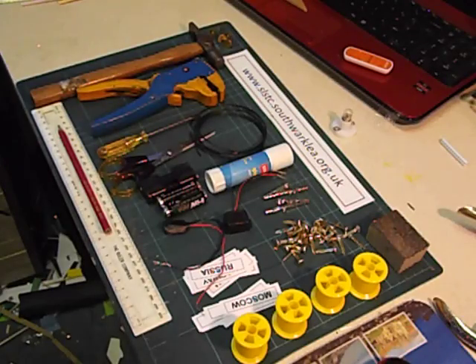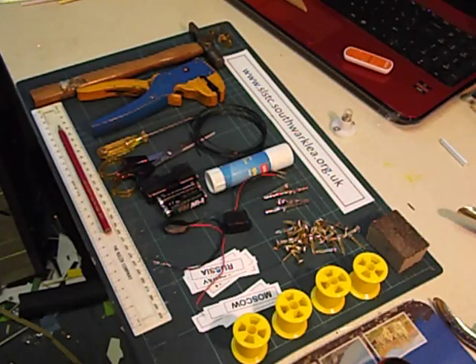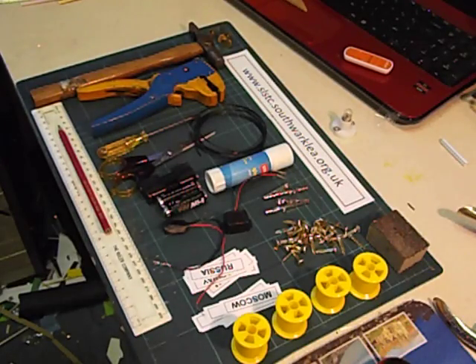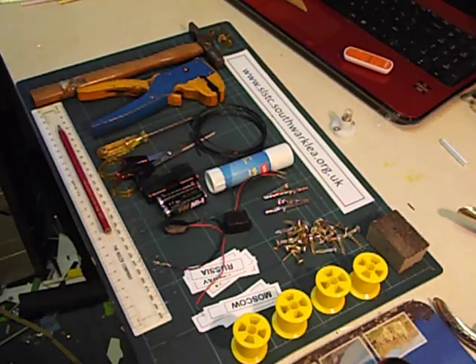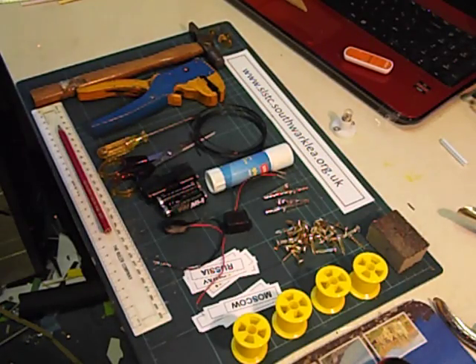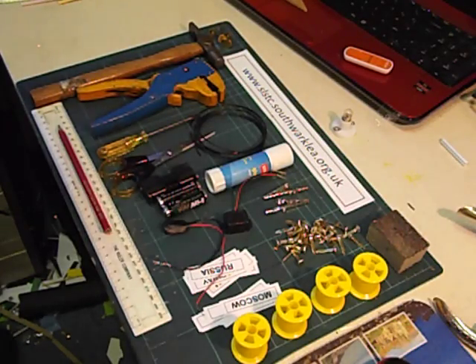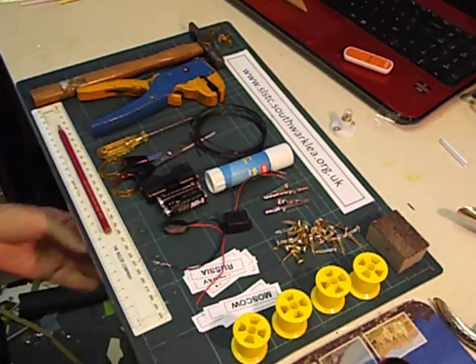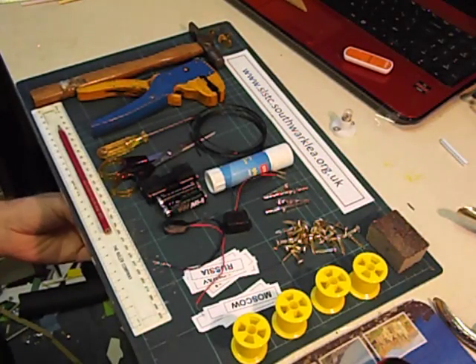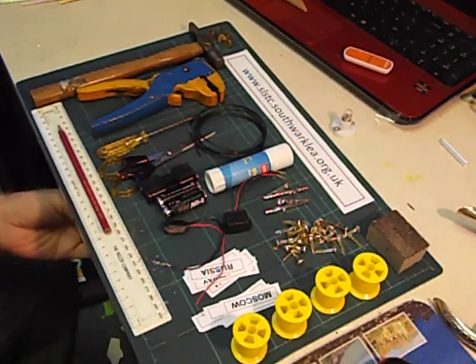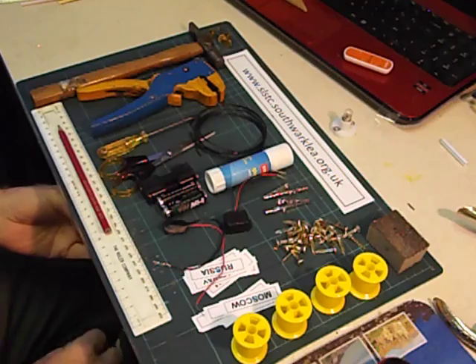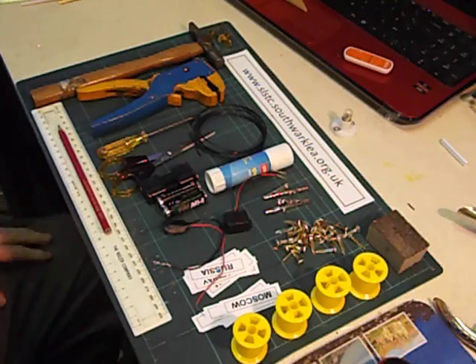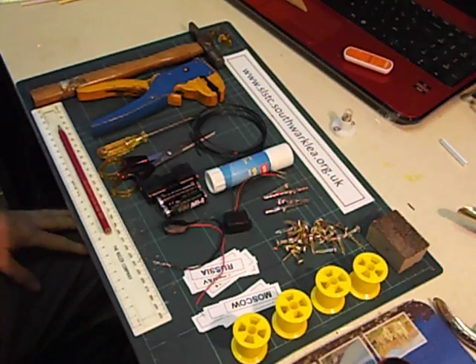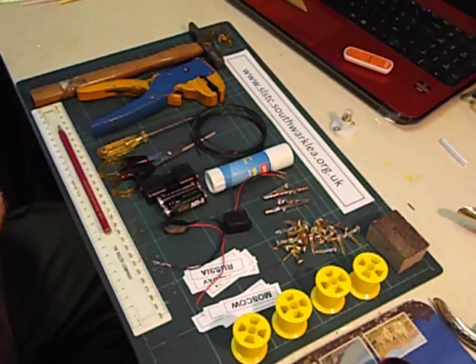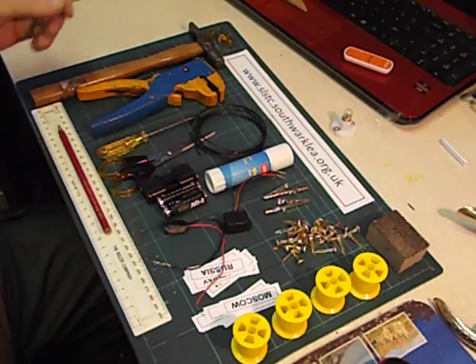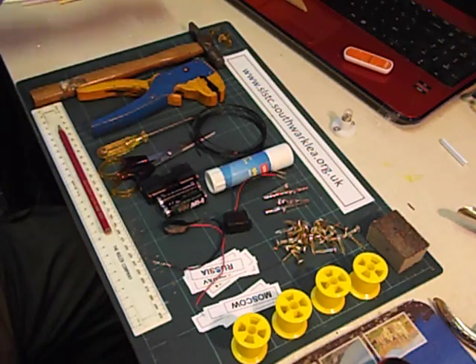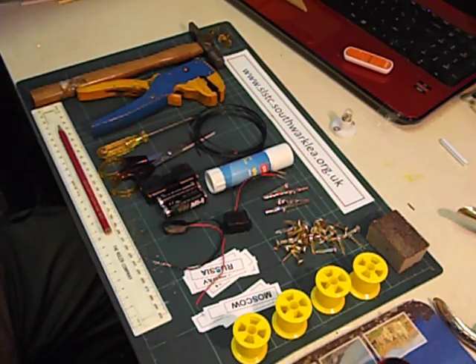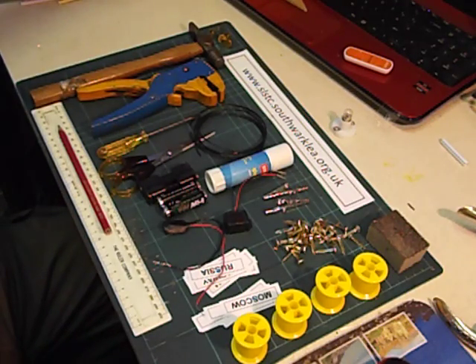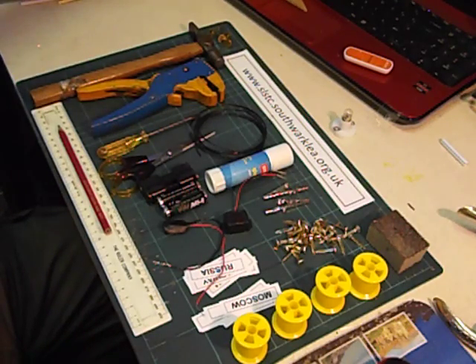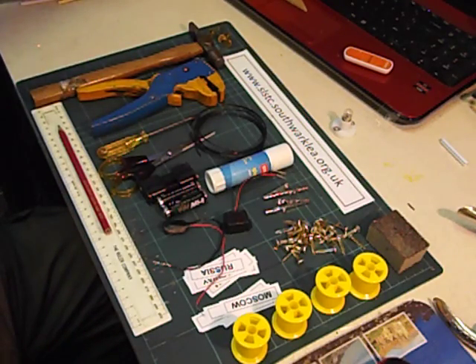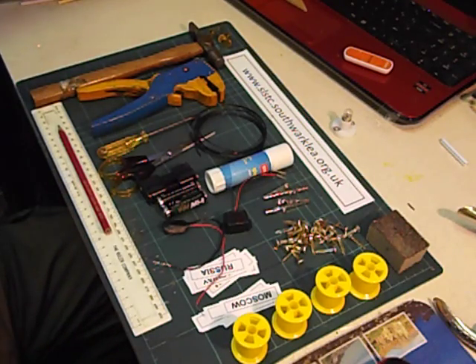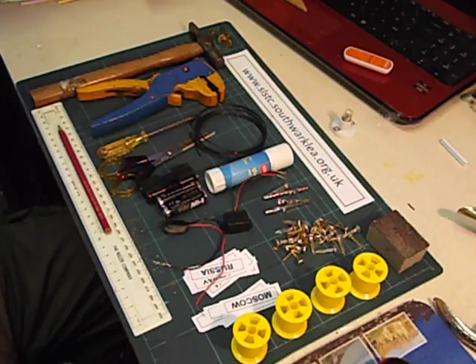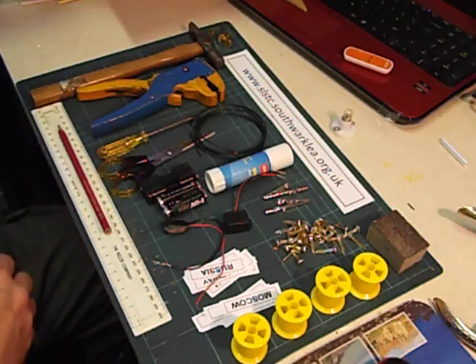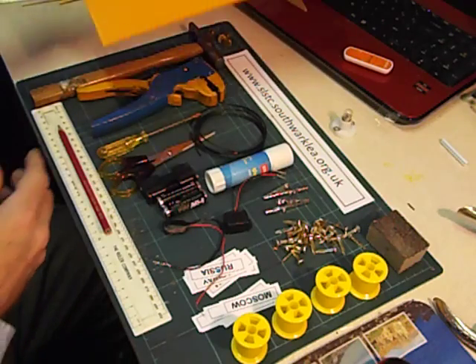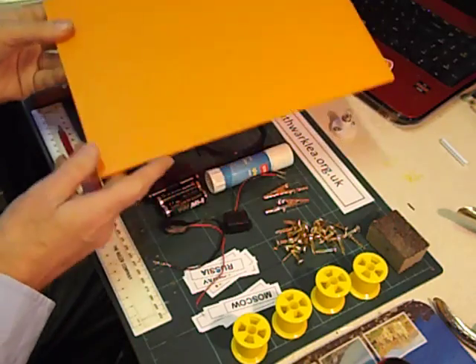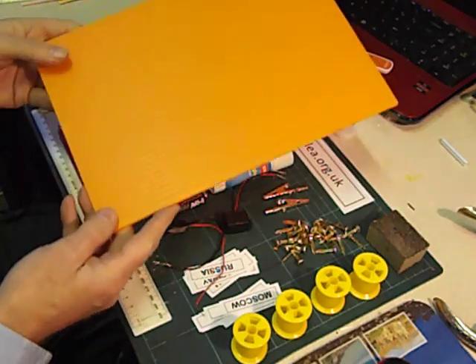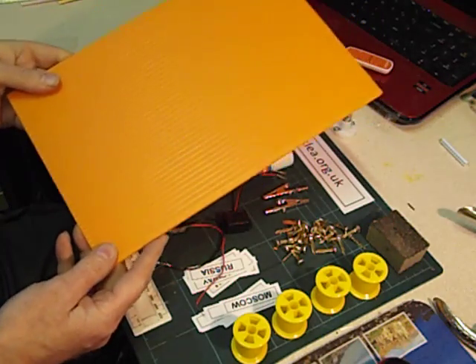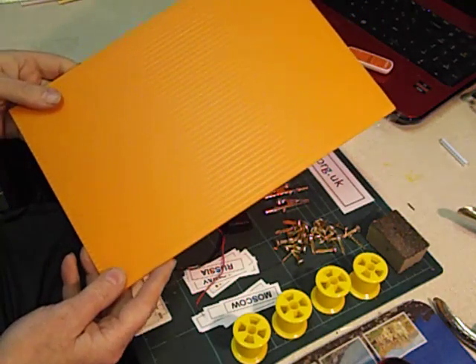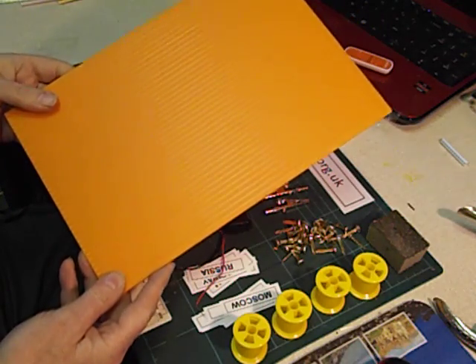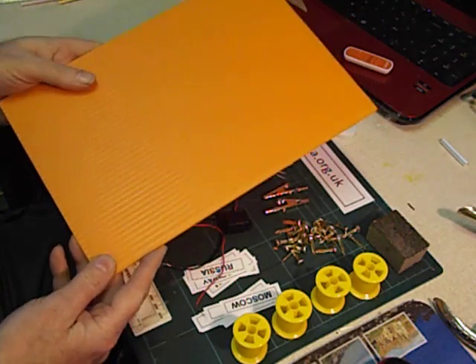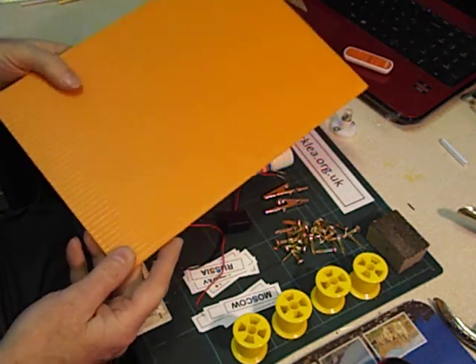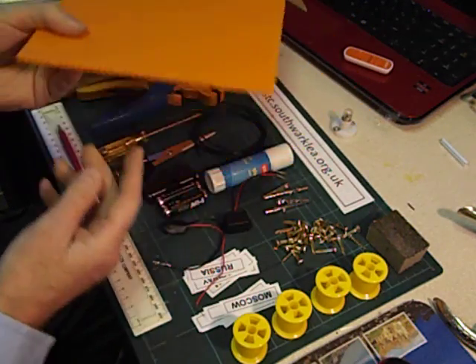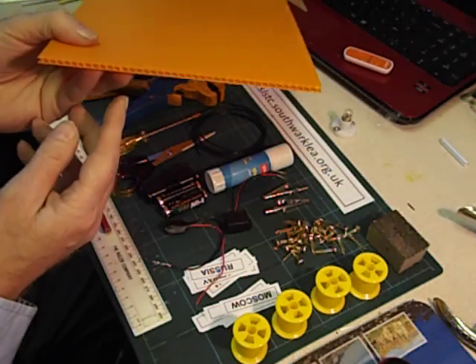Hello again. Here's how to make an electric quiz board. For the board, we could use thick cardboard. I'm going to use an A4 sized piece of 4mm corex.